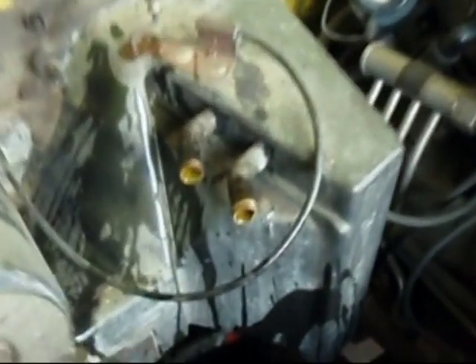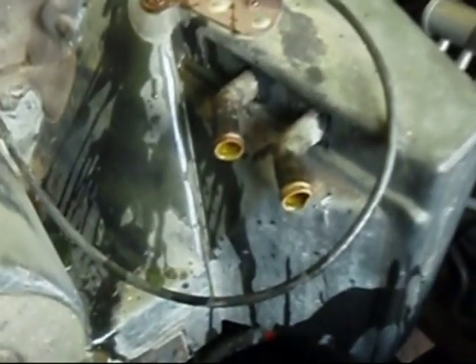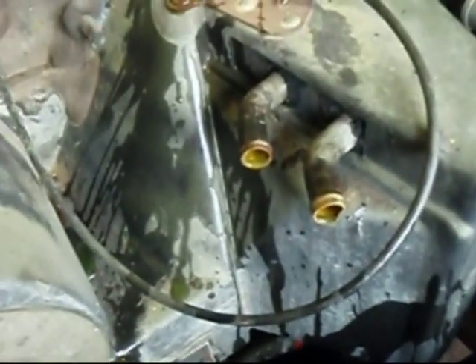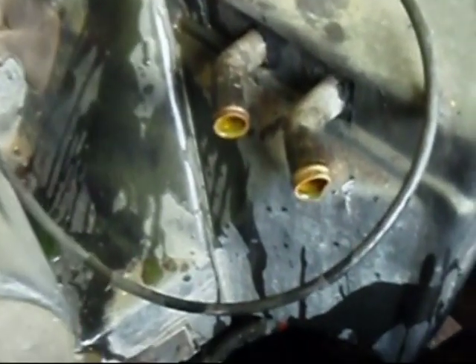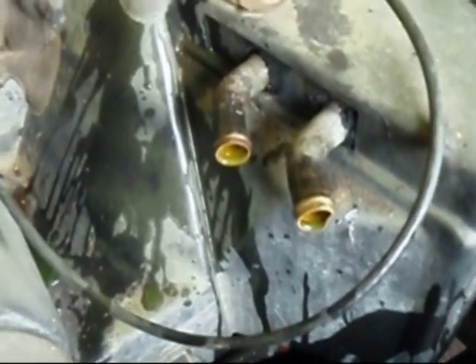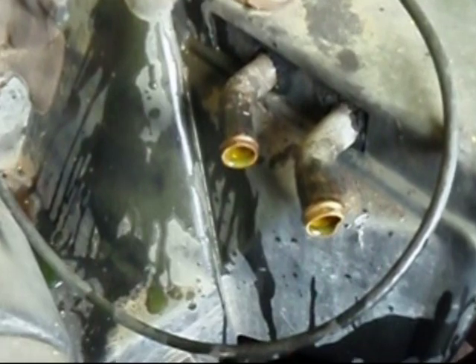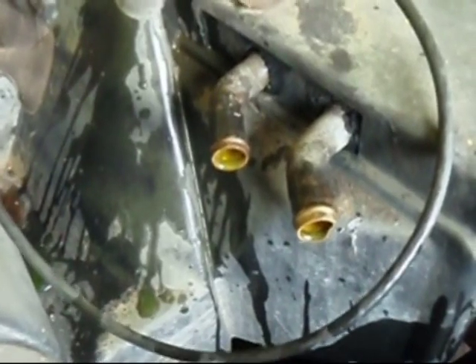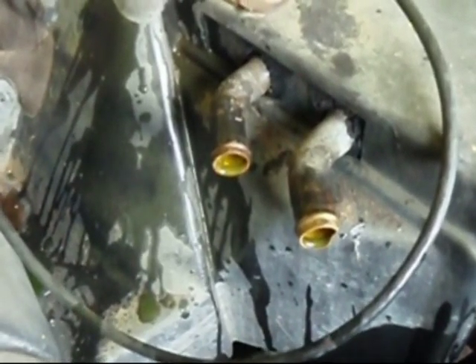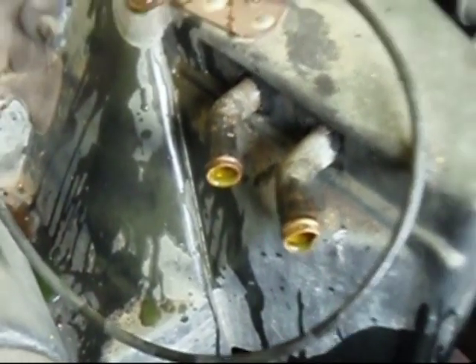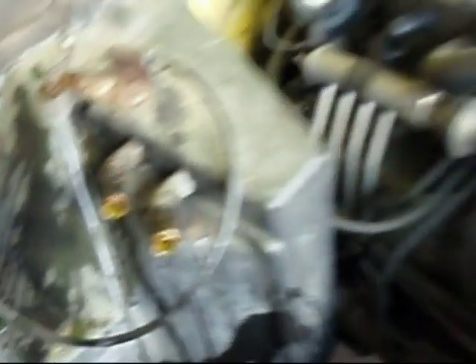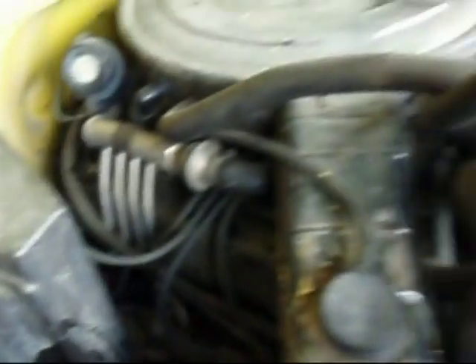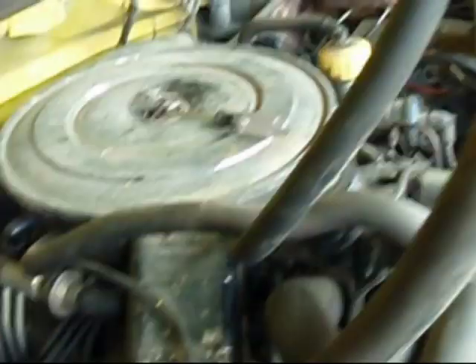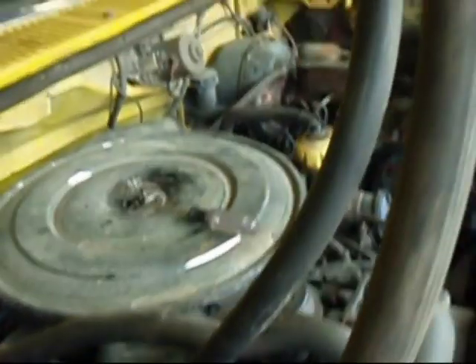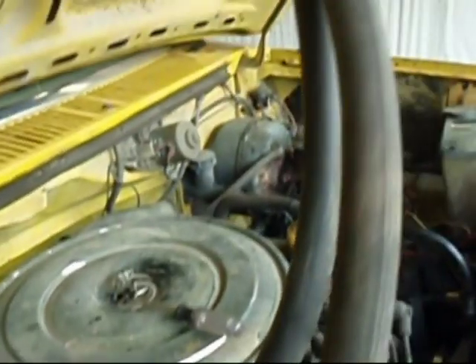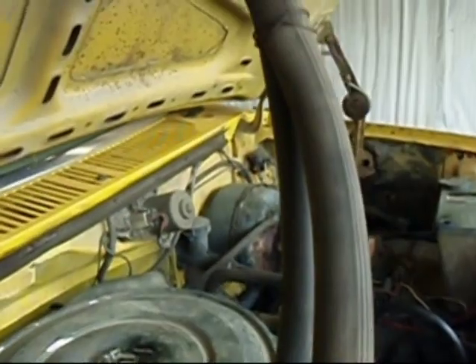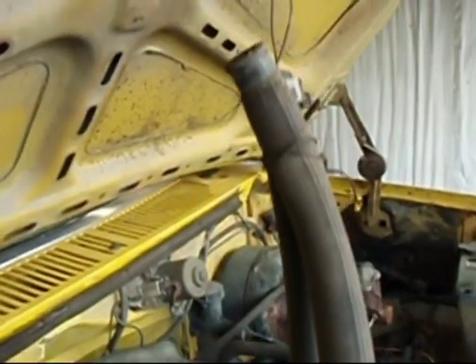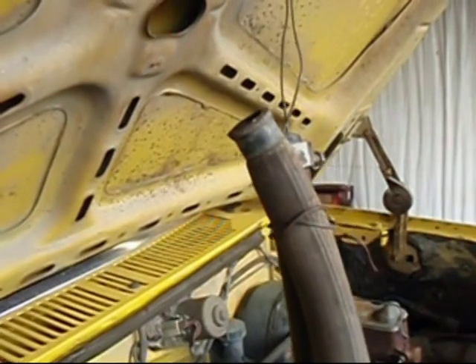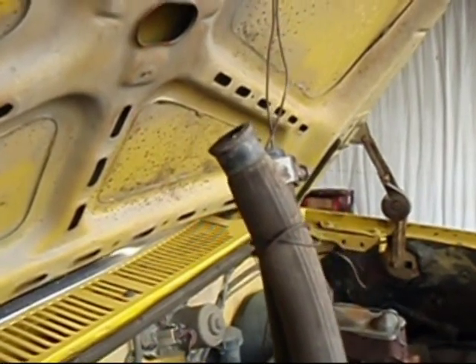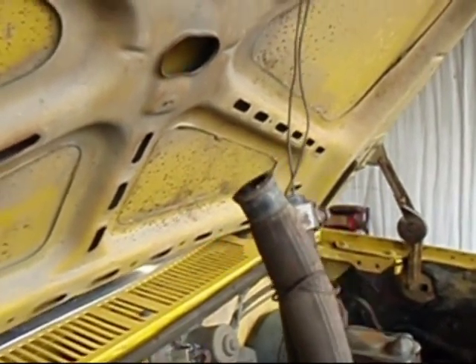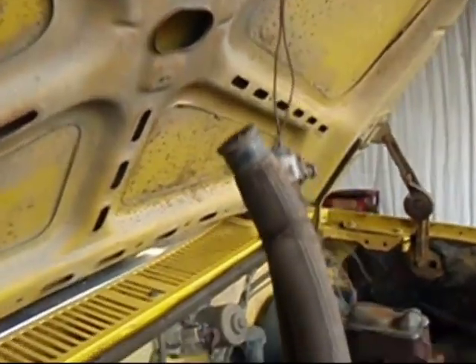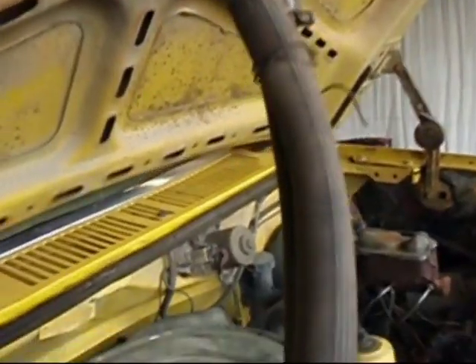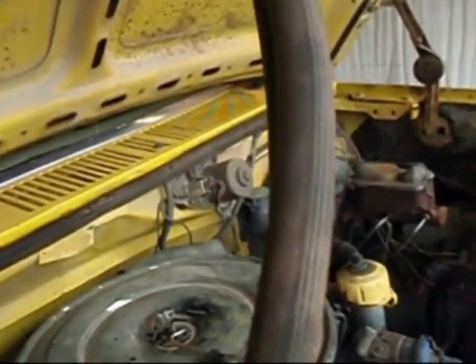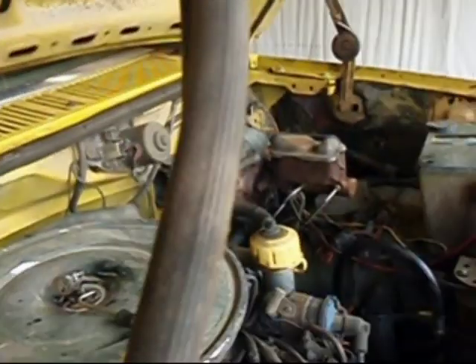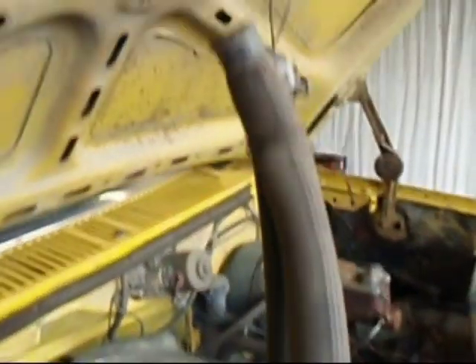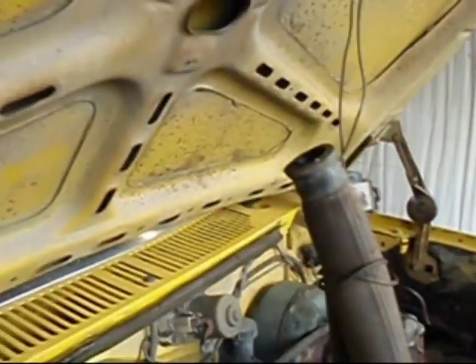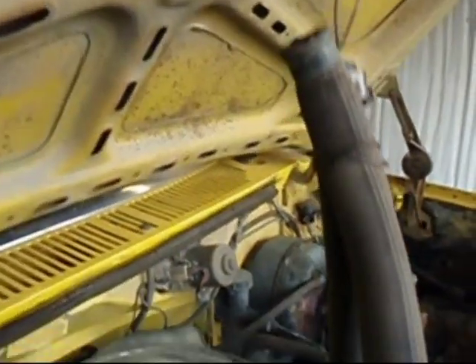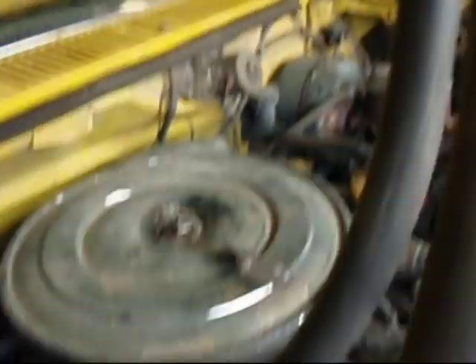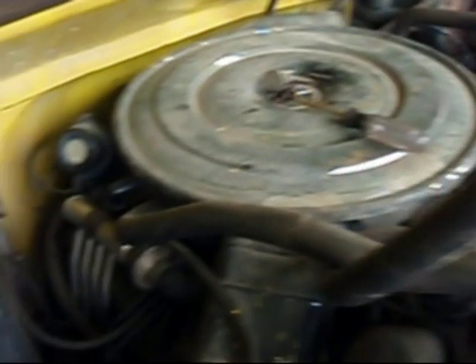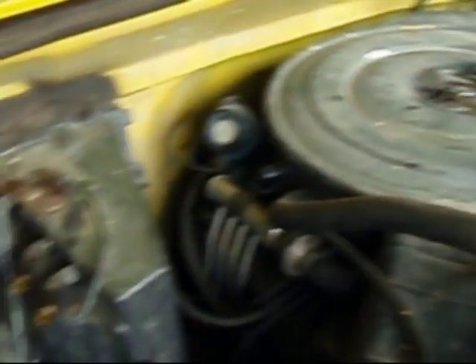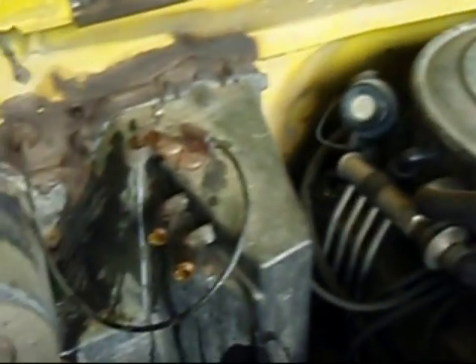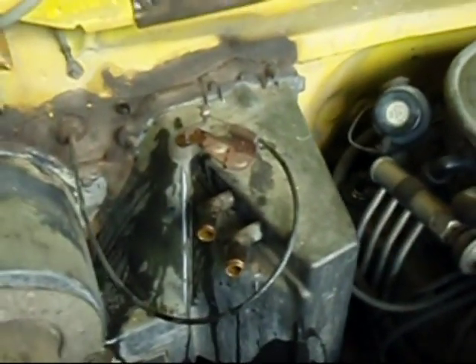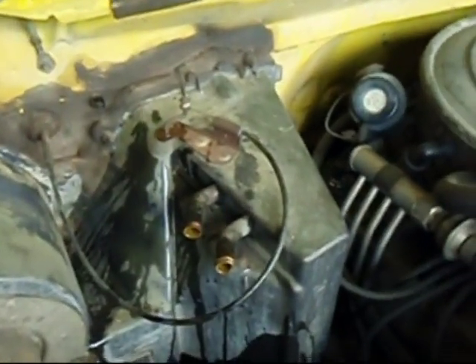We've removed both of the heater hoses and tied them up with a piece of mechanics wire so they're up above the radiator. Nothing will leak out while we do the rest of the job.